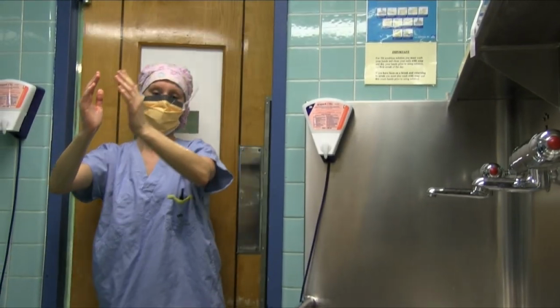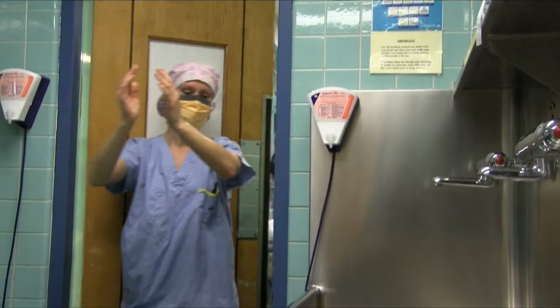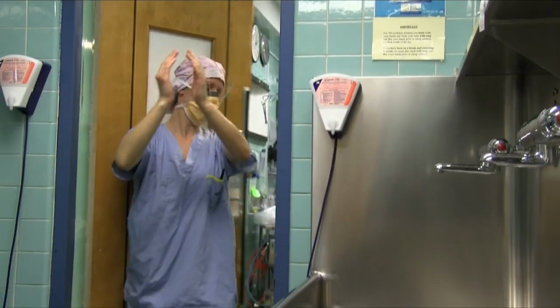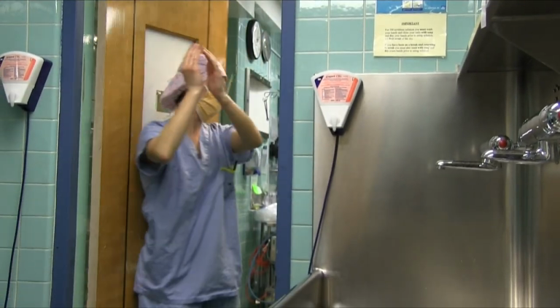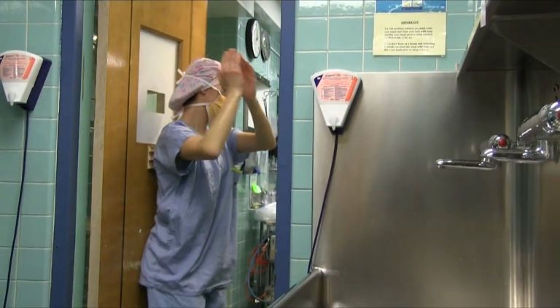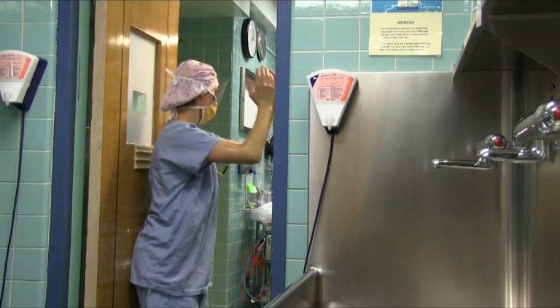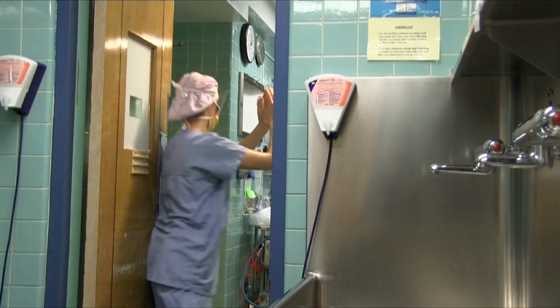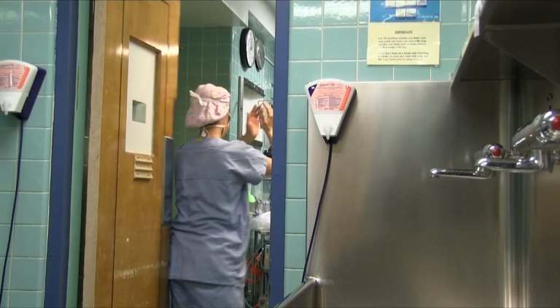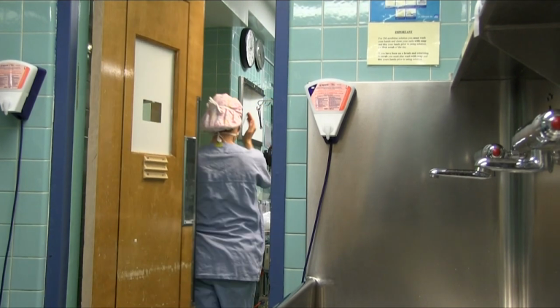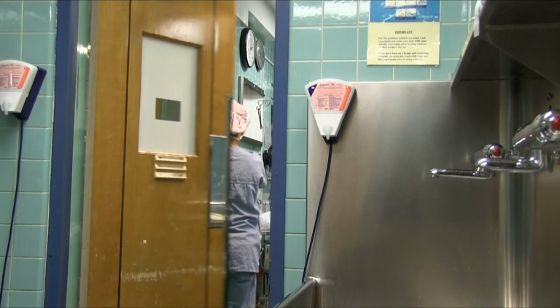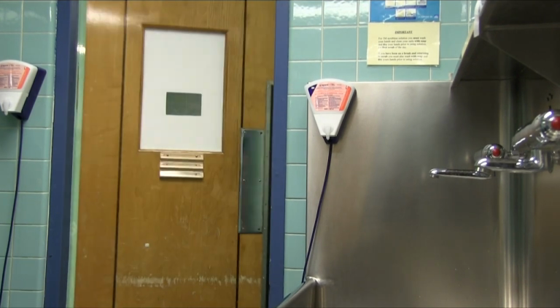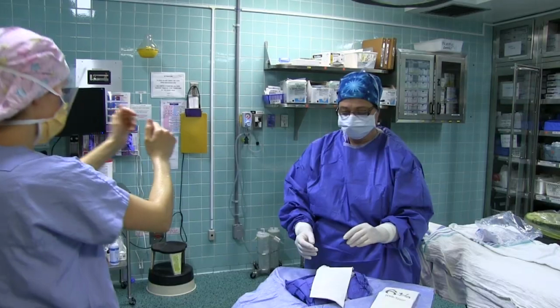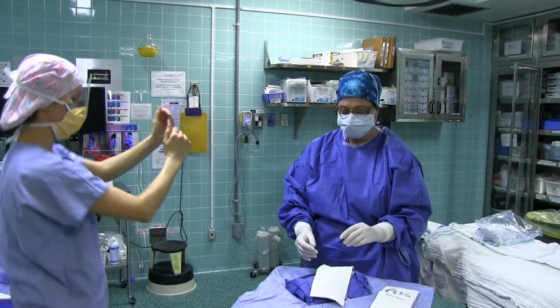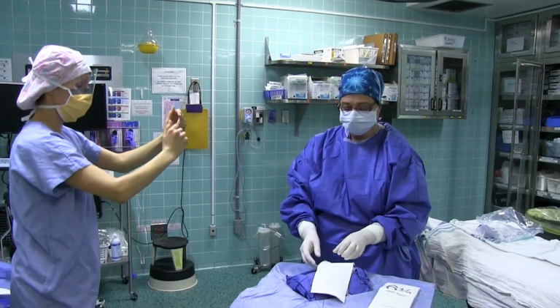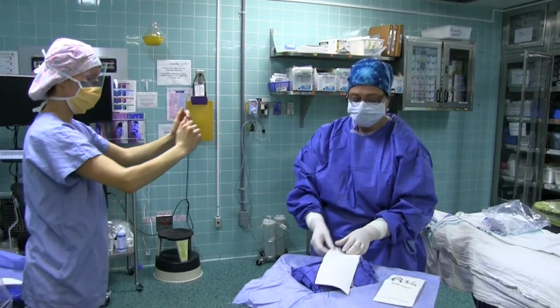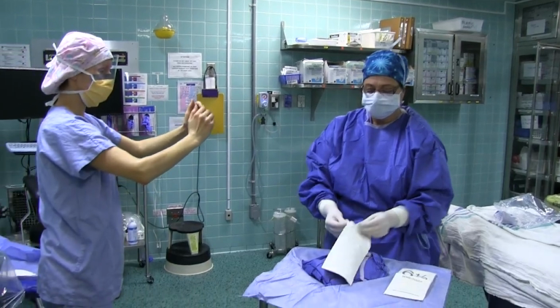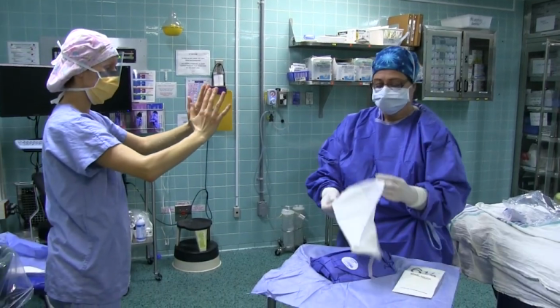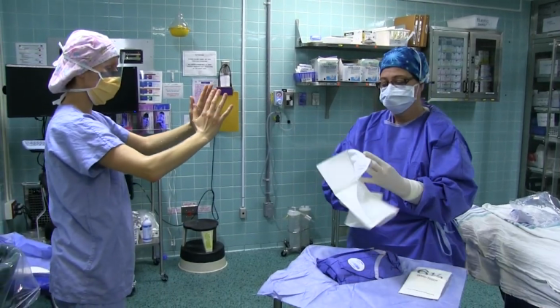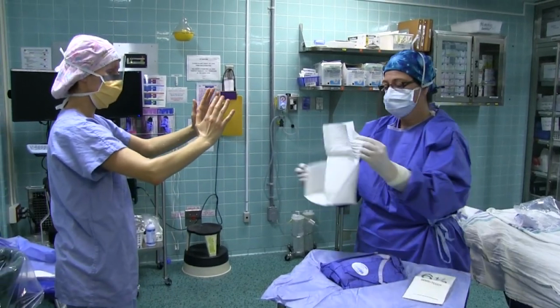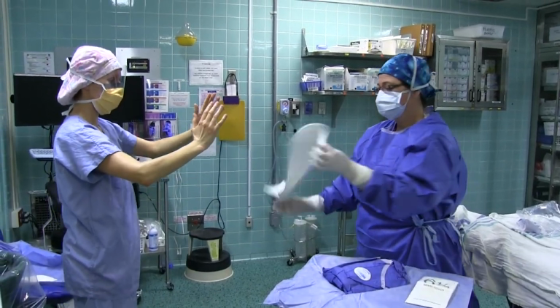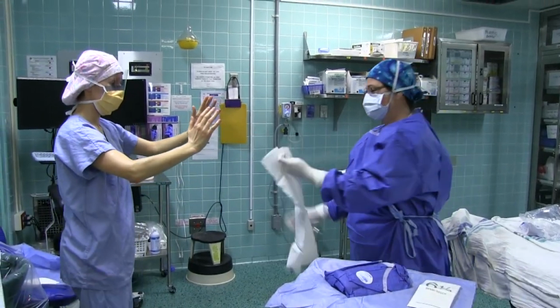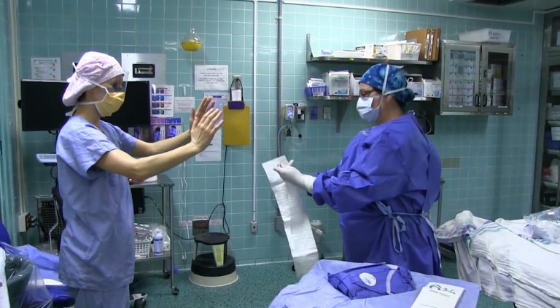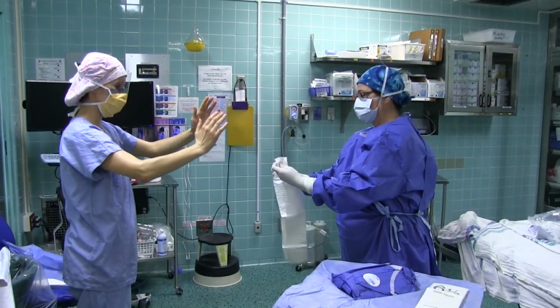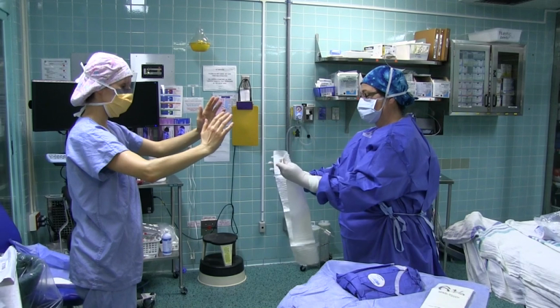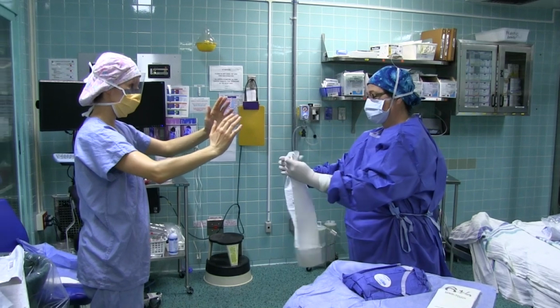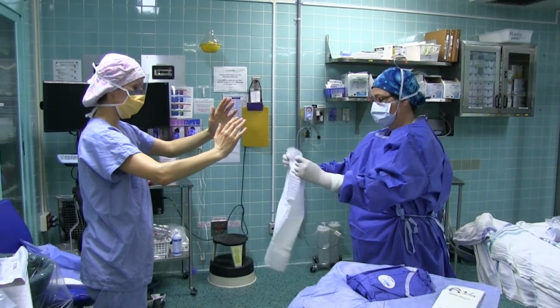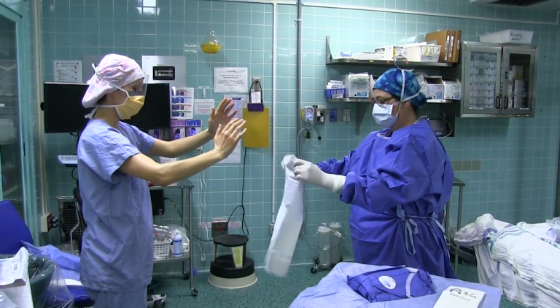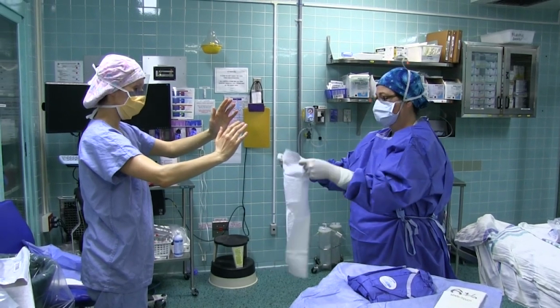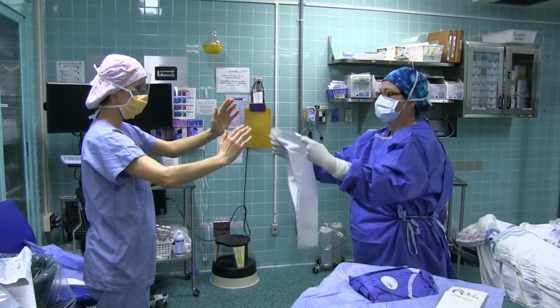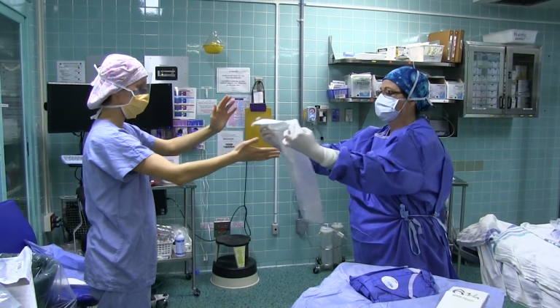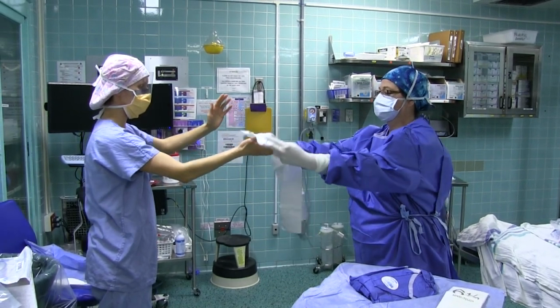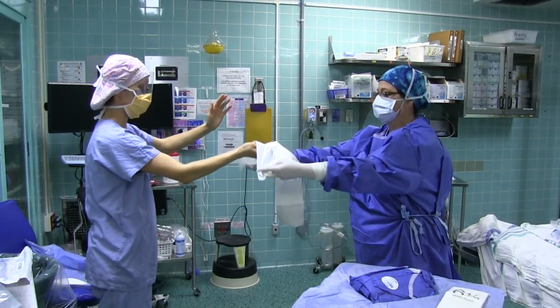Enter the OR back first and make your way towards the scrub nurse. The scrub nurse will hand you a sterile towel only if you have used the antimicrobial surgical scrub technique.